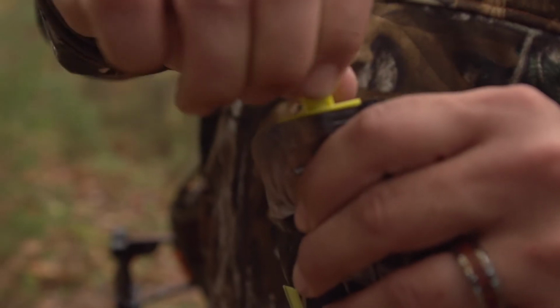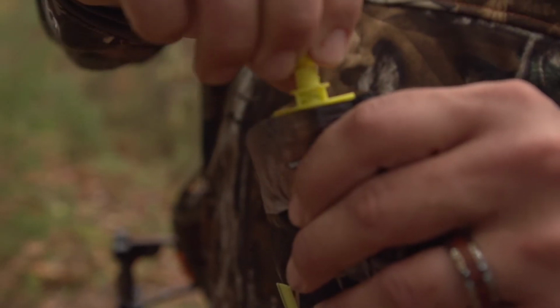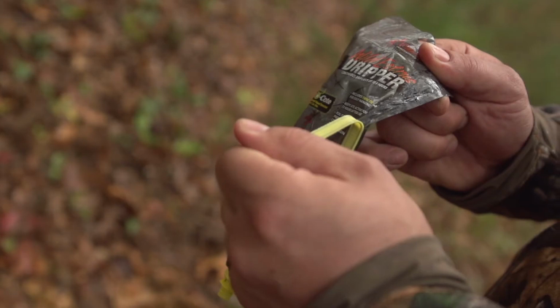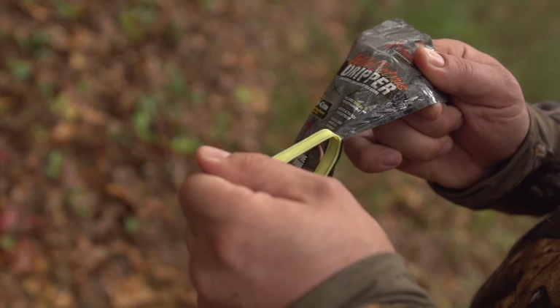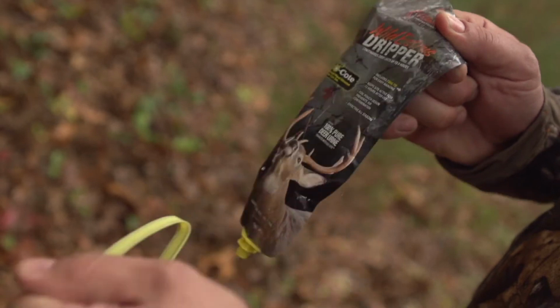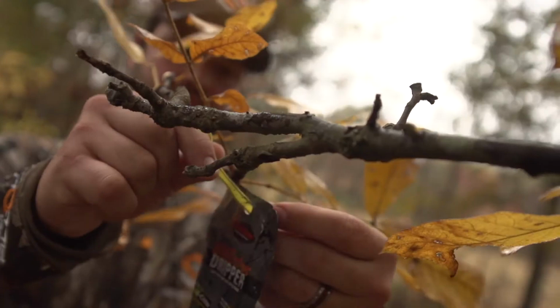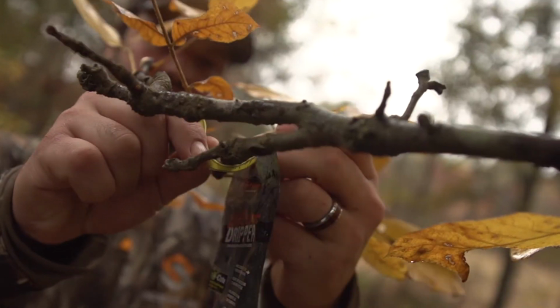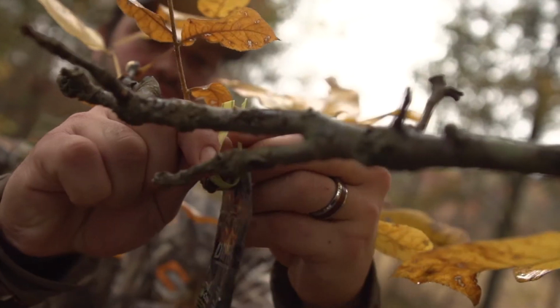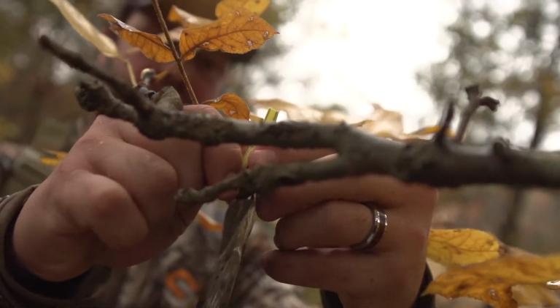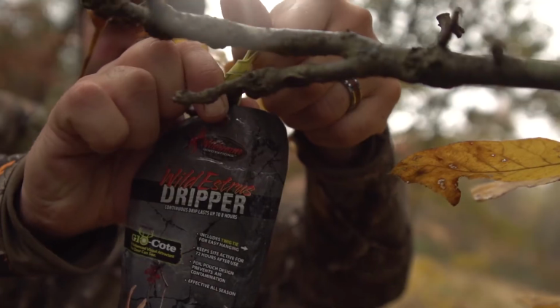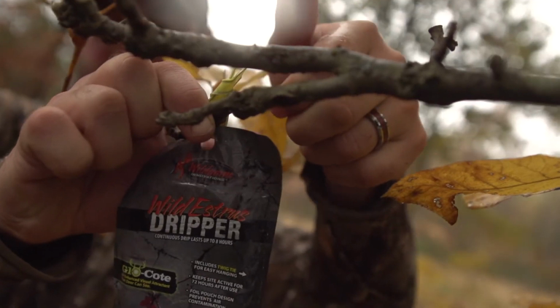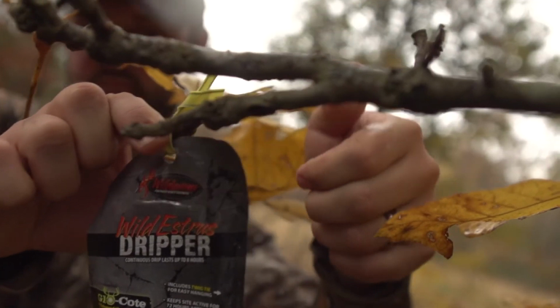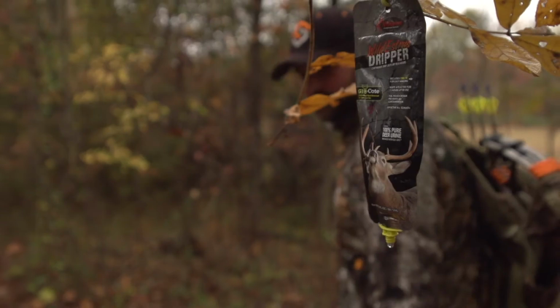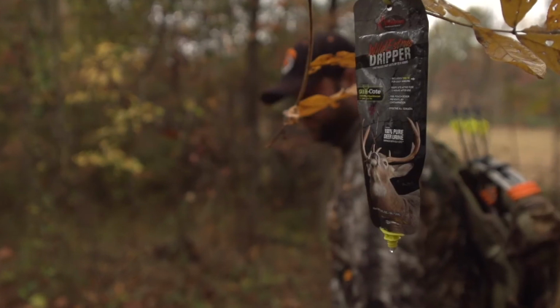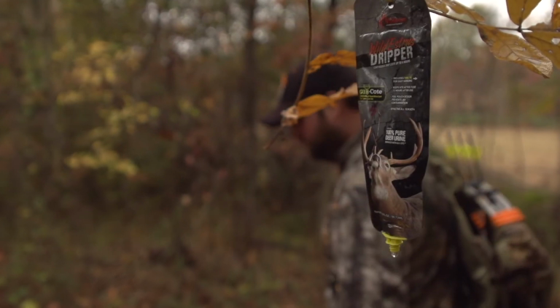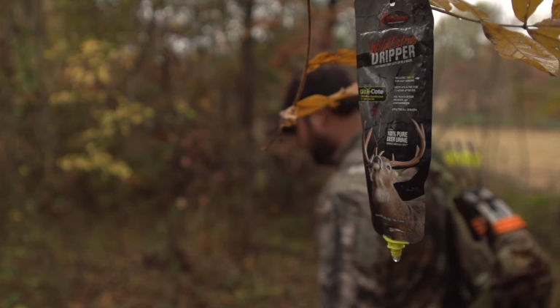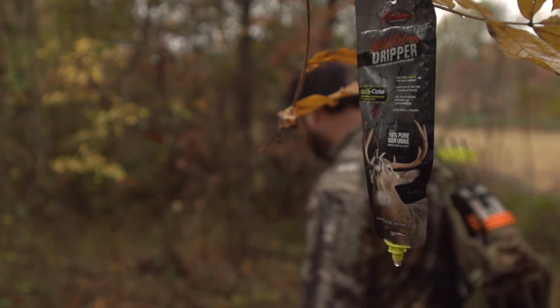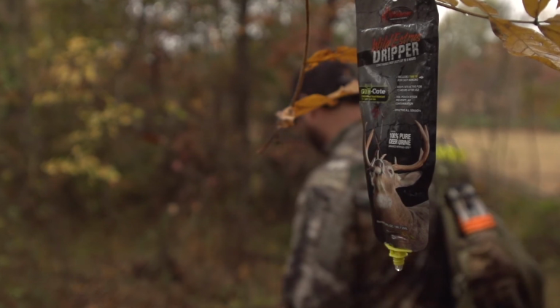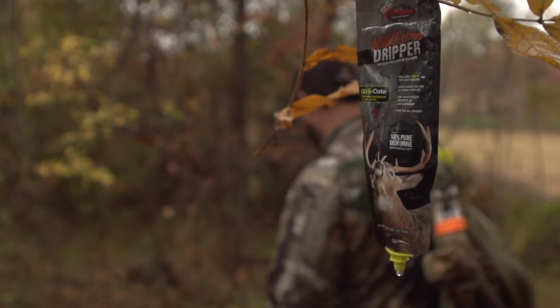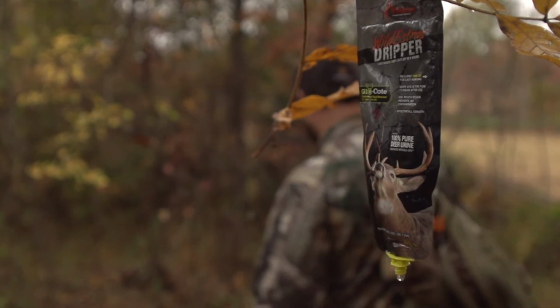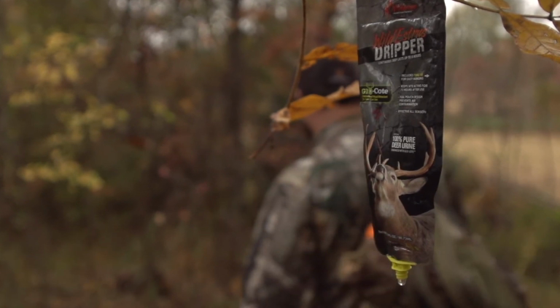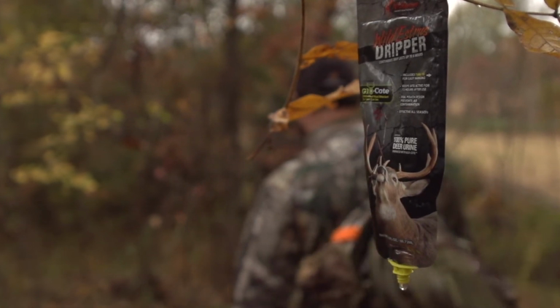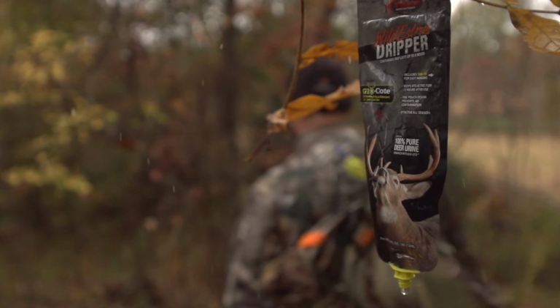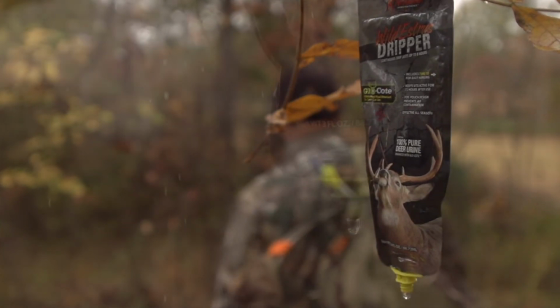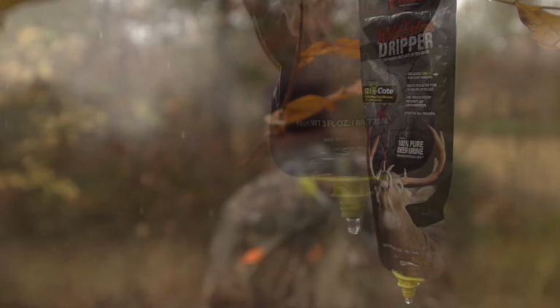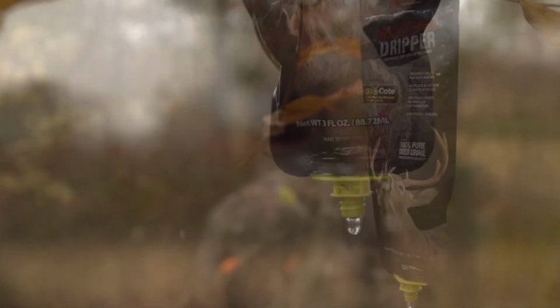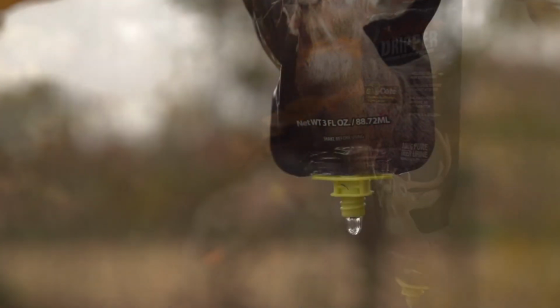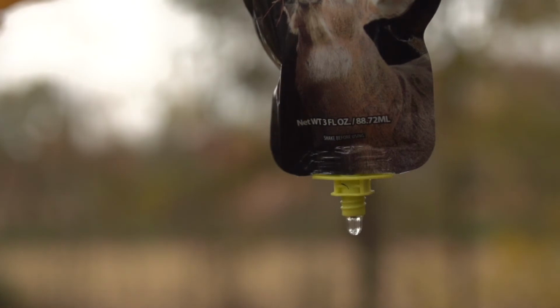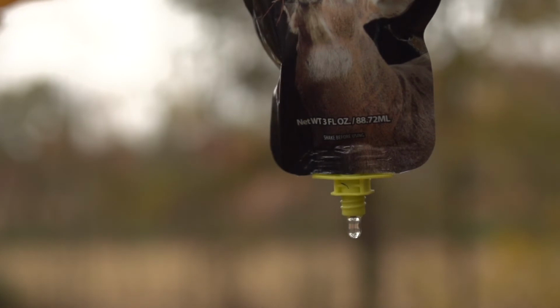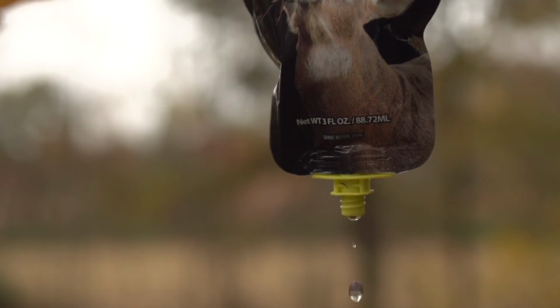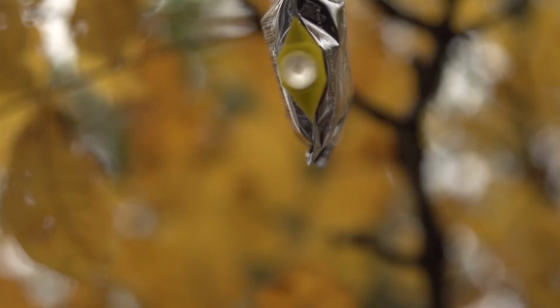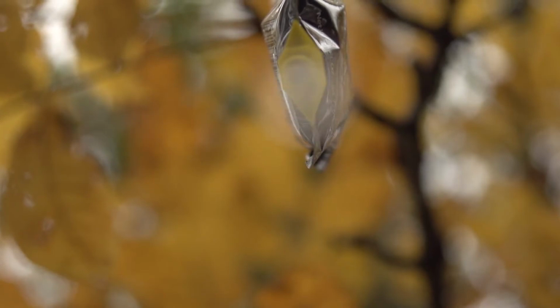Simply remove the cap, hang the pouch from an overhead branch, and the scent drips exactly where you want it. Dripping for up to 8 hours, the Wild Estrus Doe Drip creates a scent wallow that will attract bucks to your area for days.